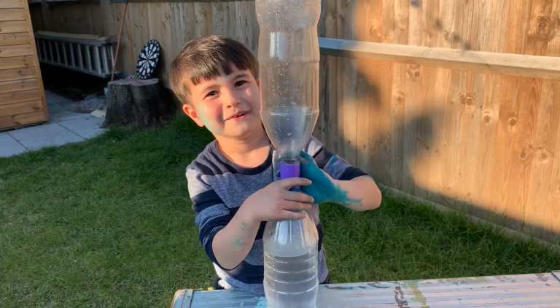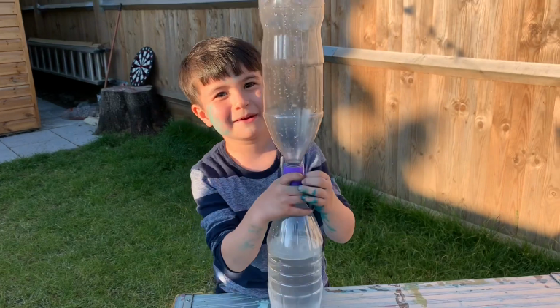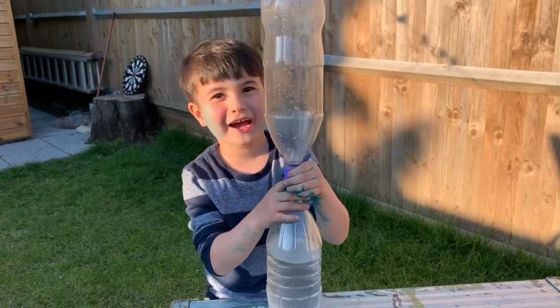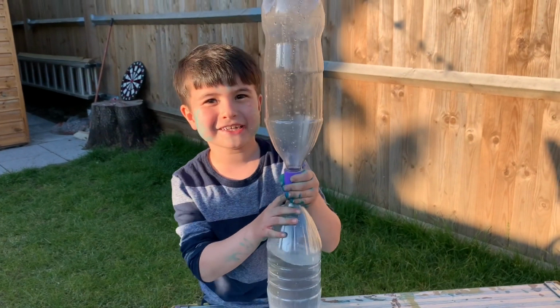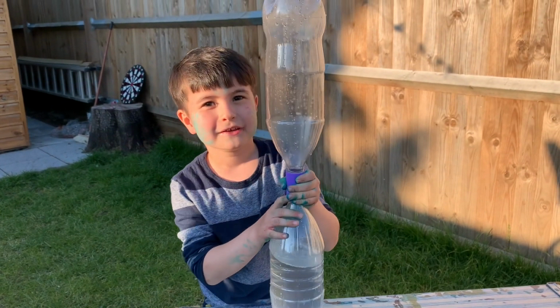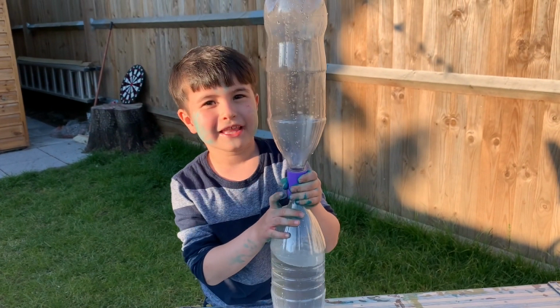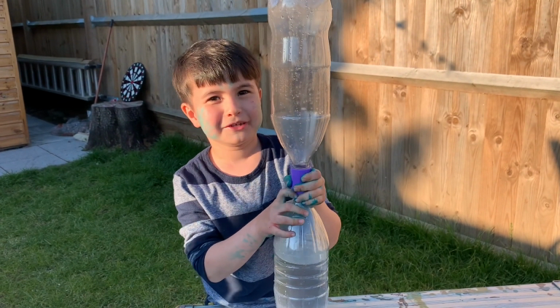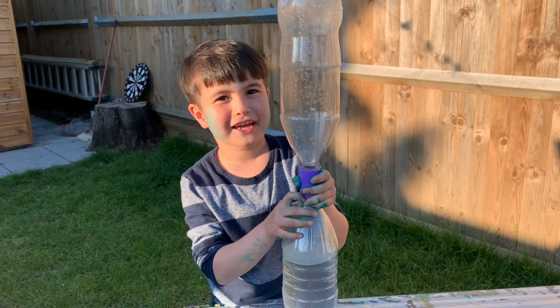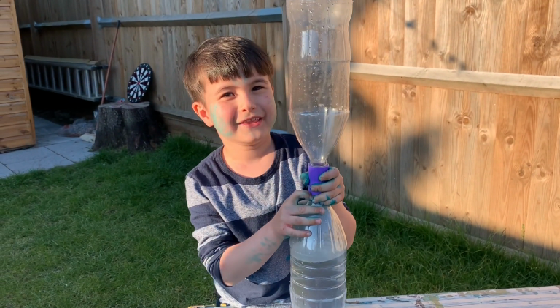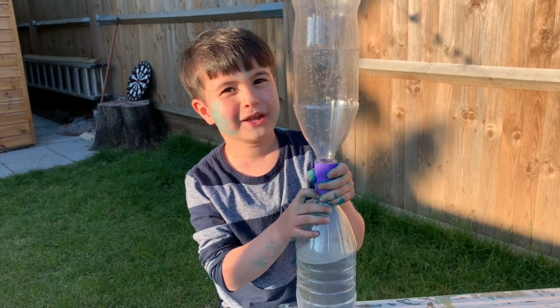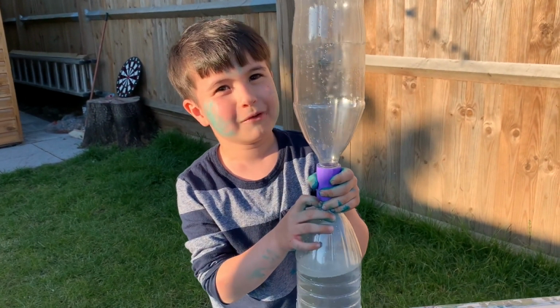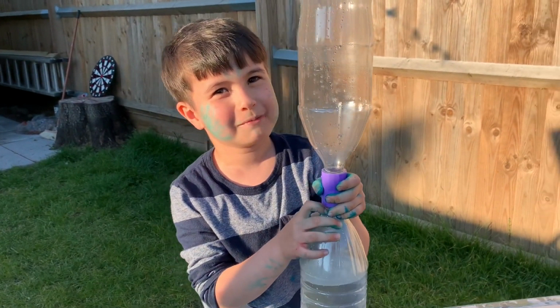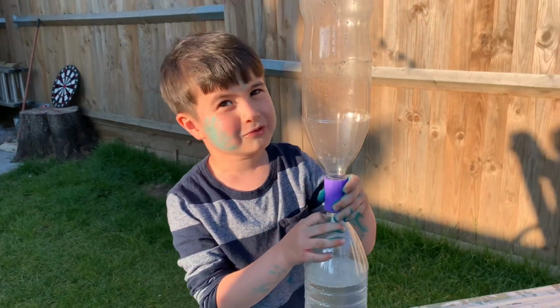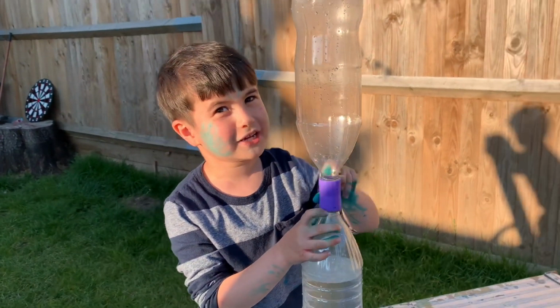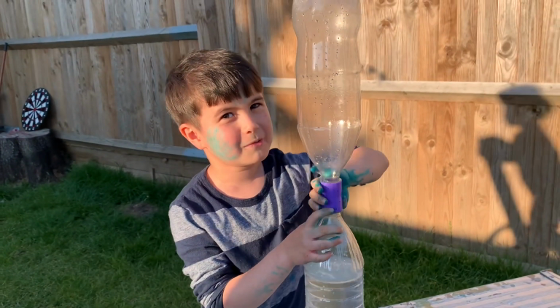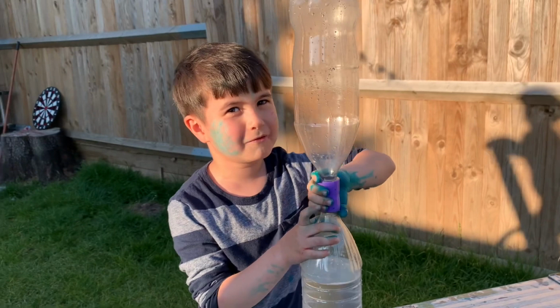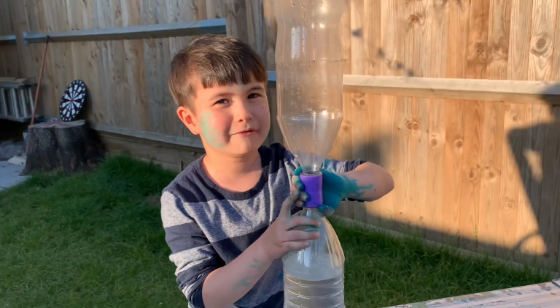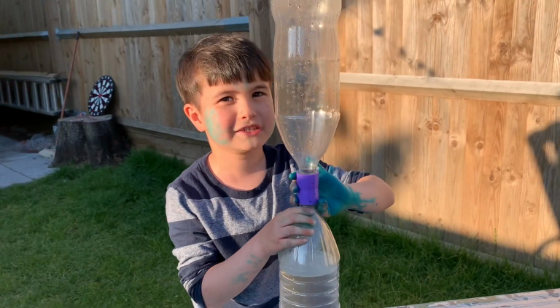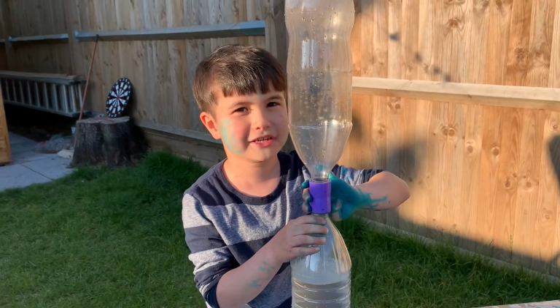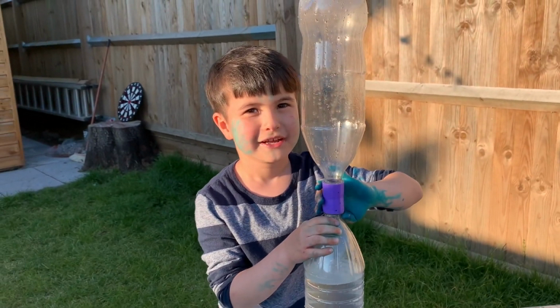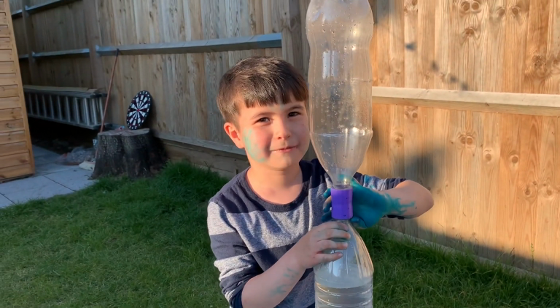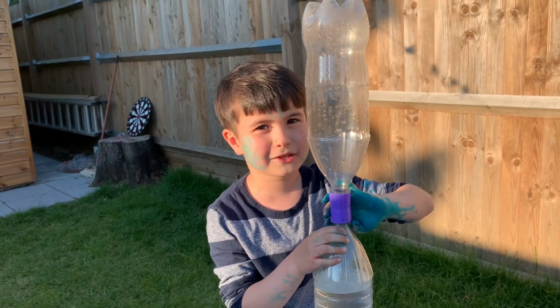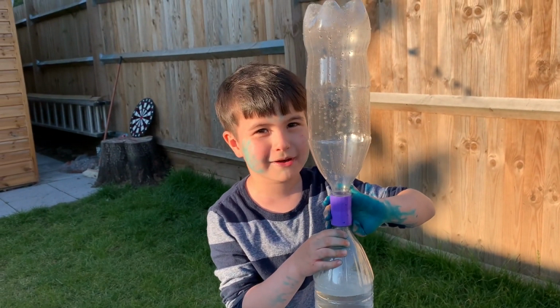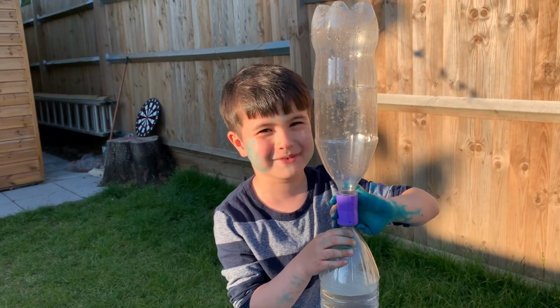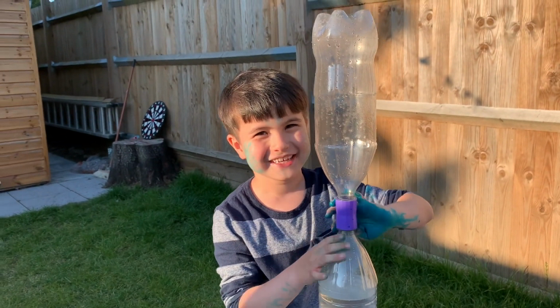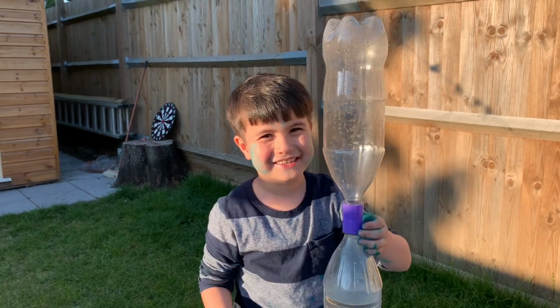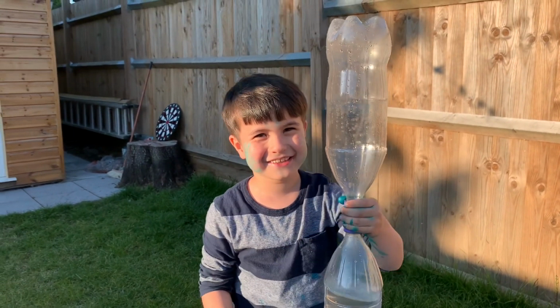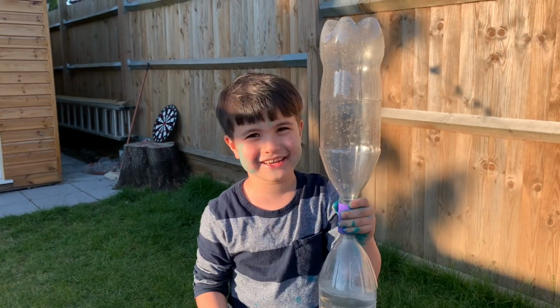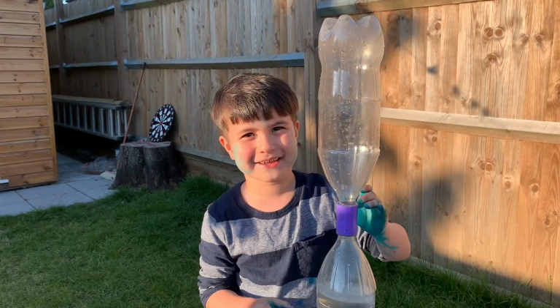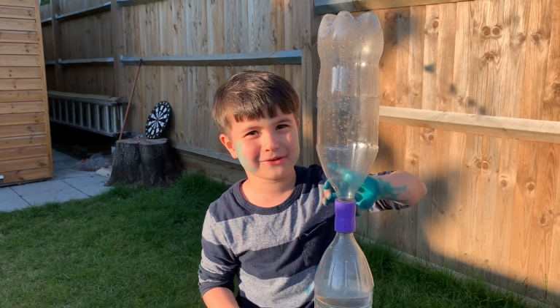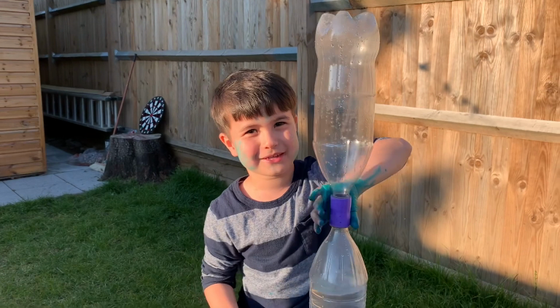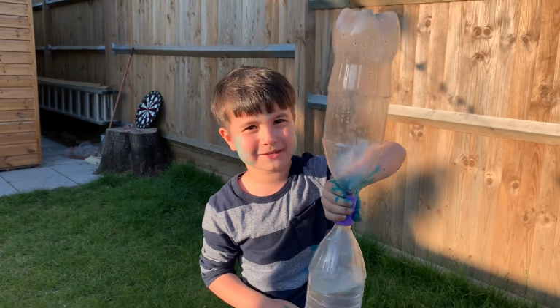What's up guys? It's Darius here and Dara here. Welcome back to our channel. Before we get started, click the subscribe button, turn on the notification, and give it a huge thumbs up.